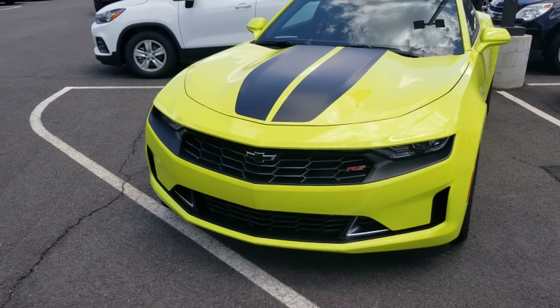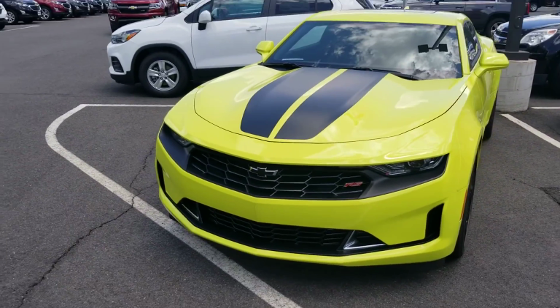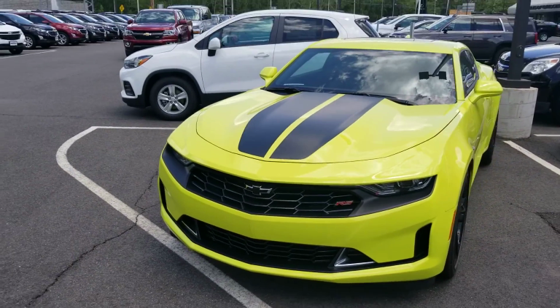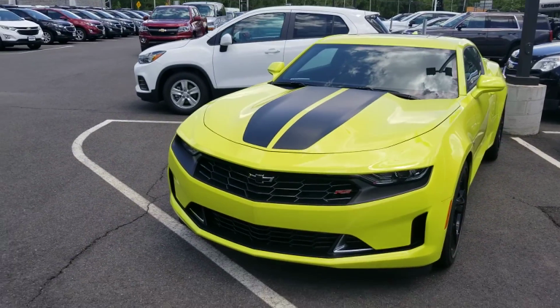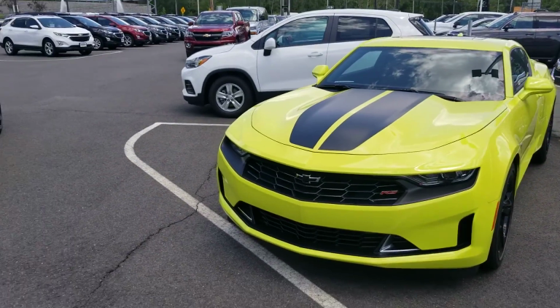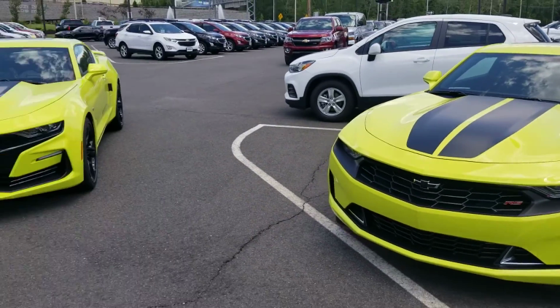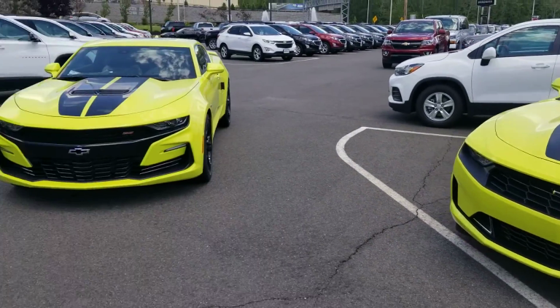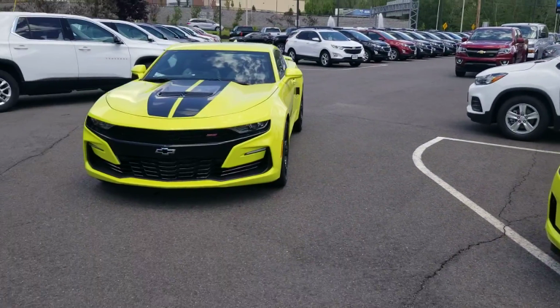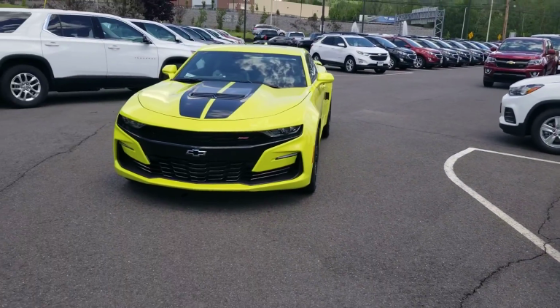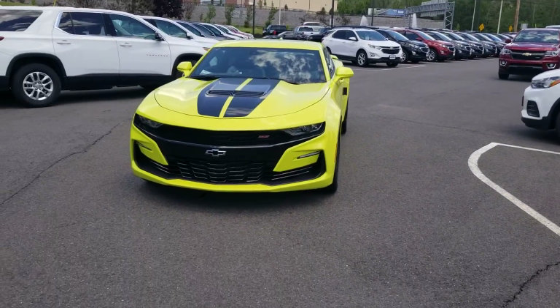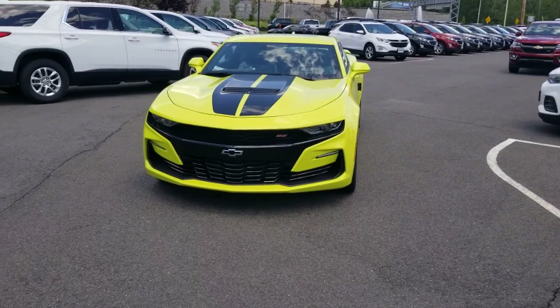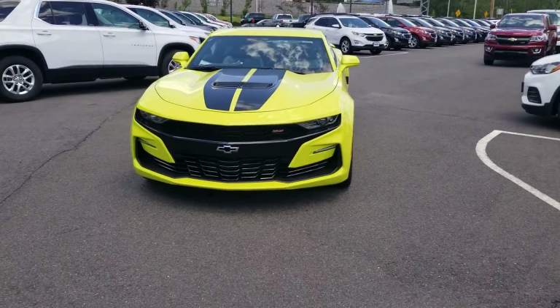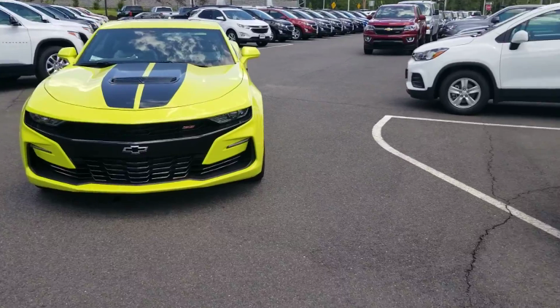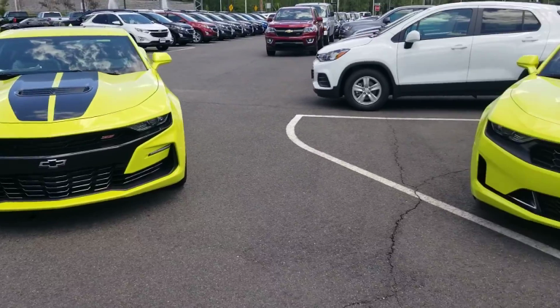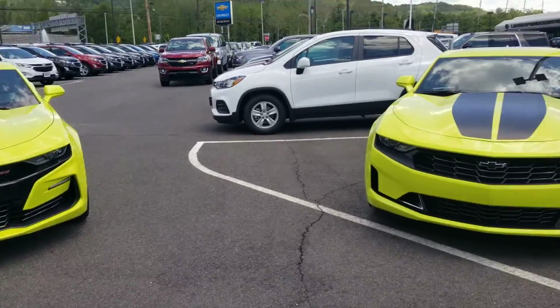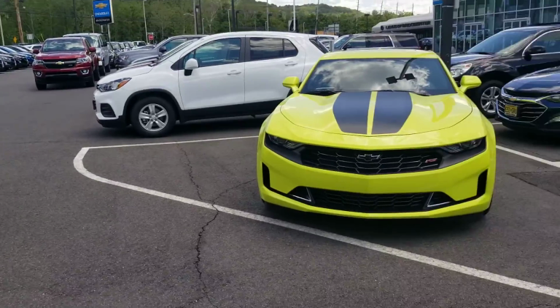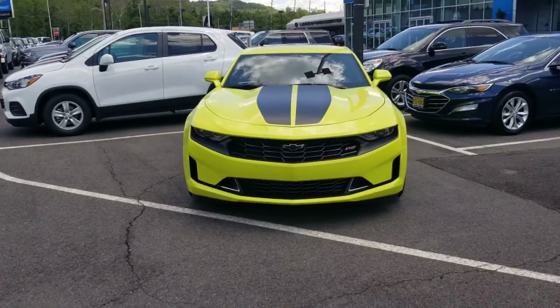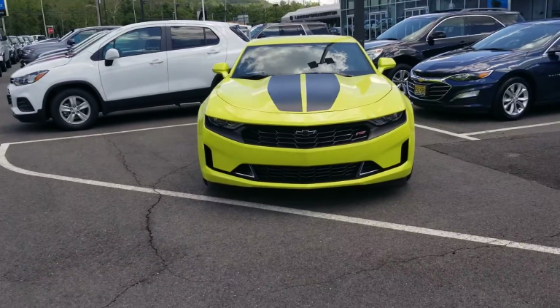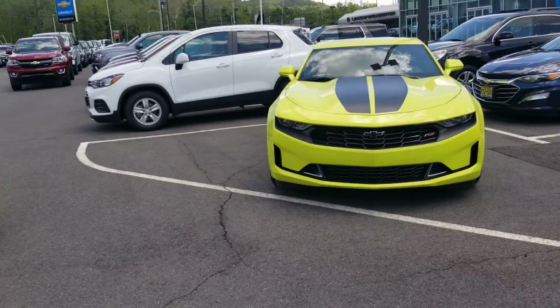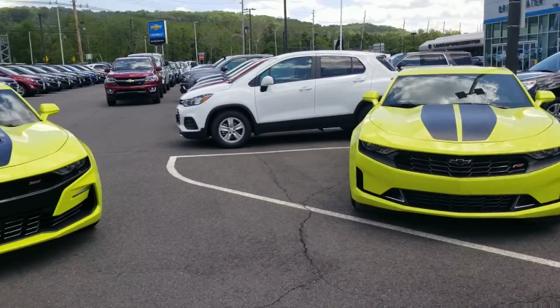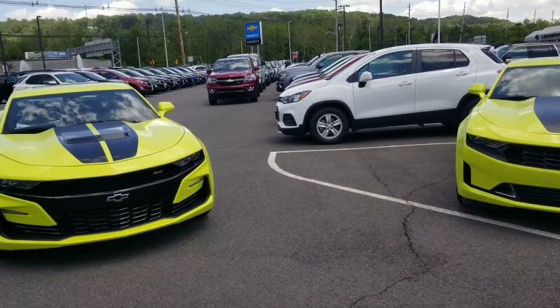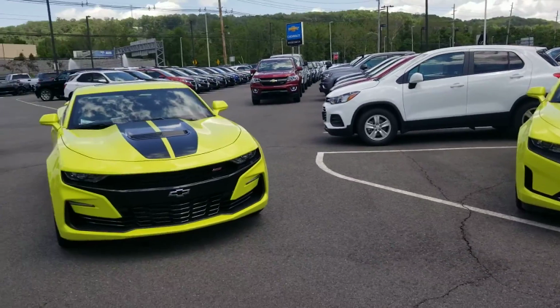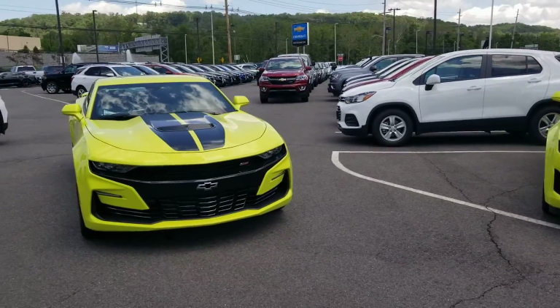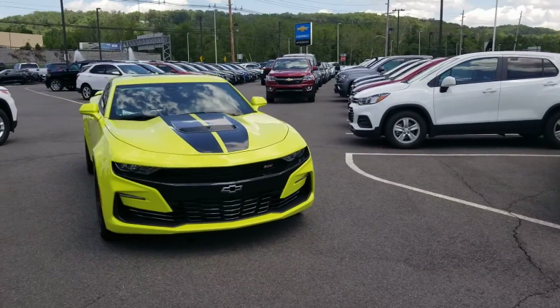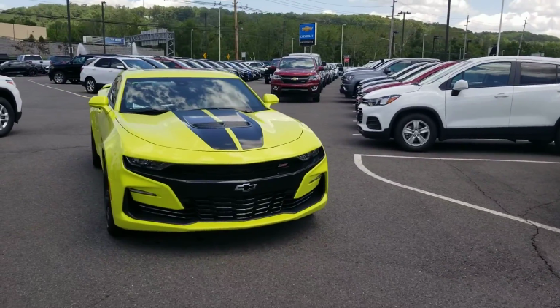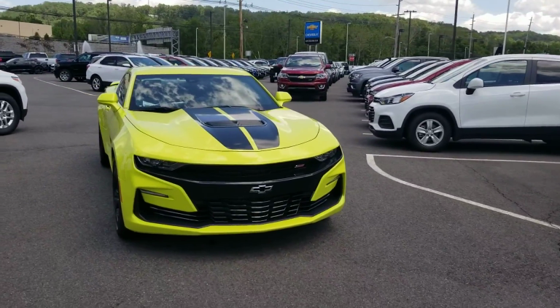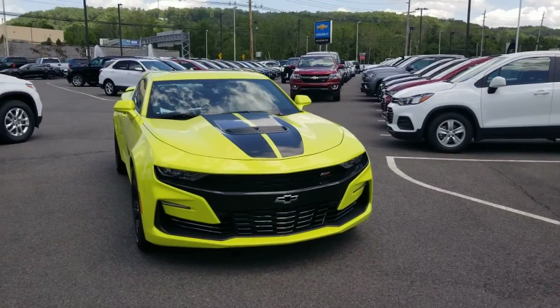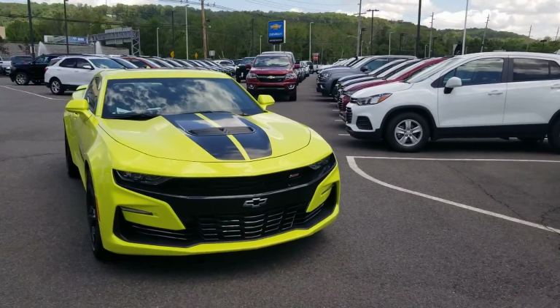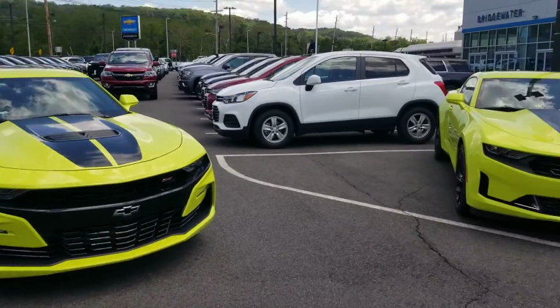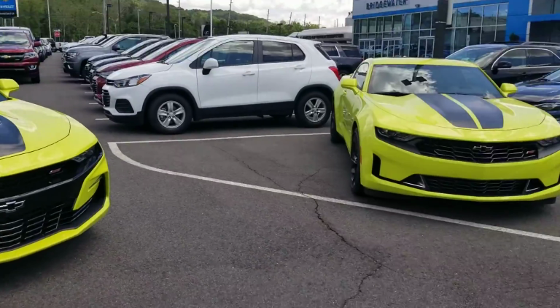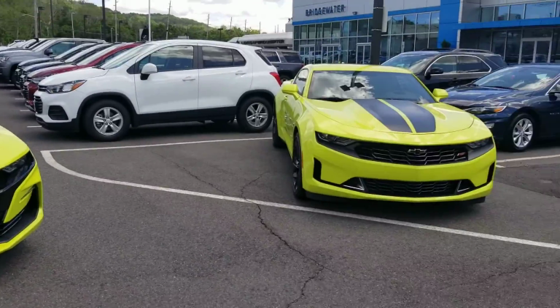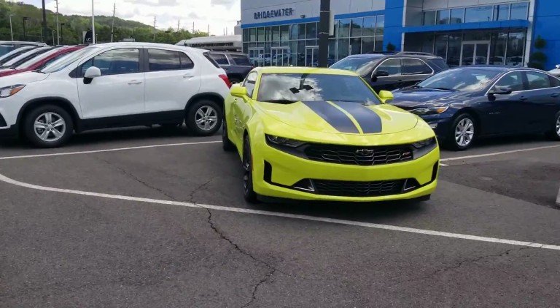Hello Armand, this is Saeed Naqvi here at Bridgewater Chevrolet. Just wanted to help you get a closer look at these shock-colored Camaros I have in stock.